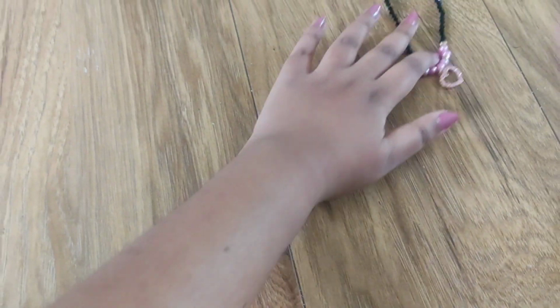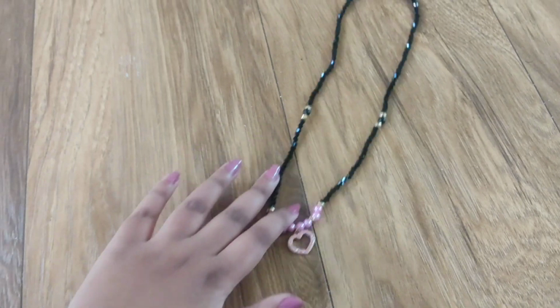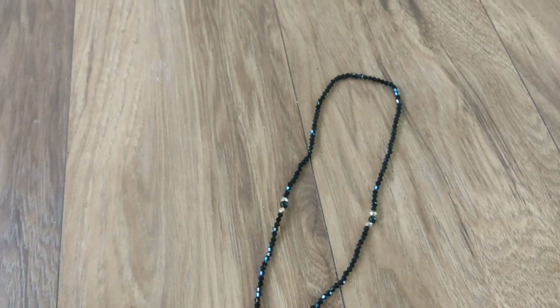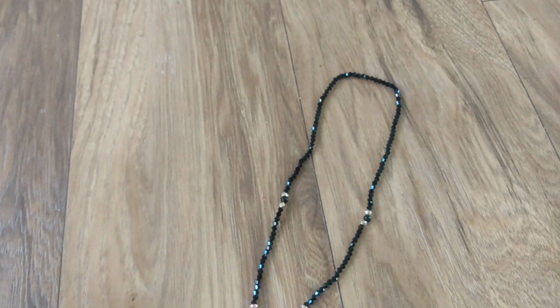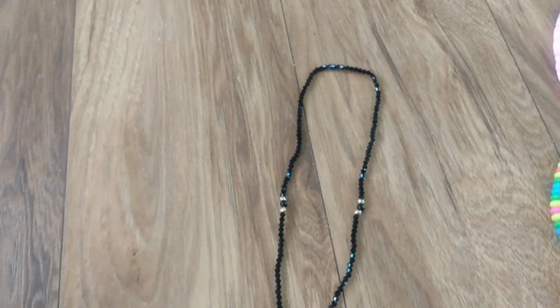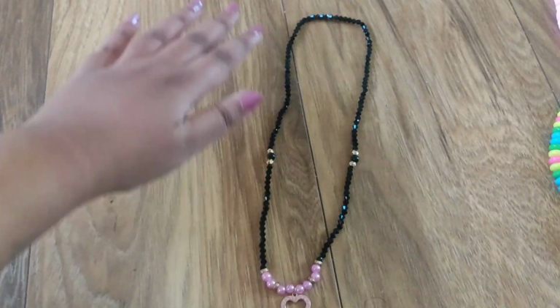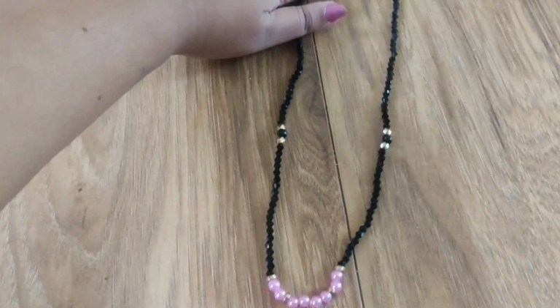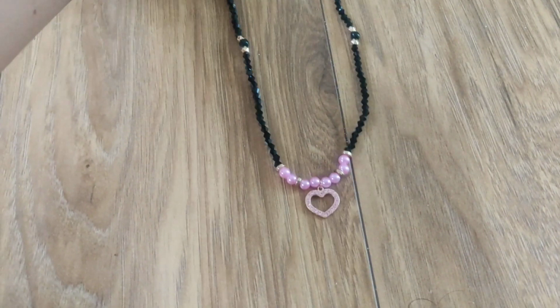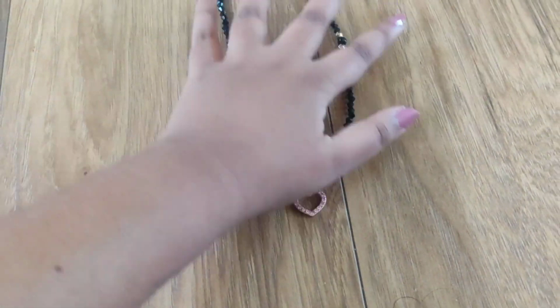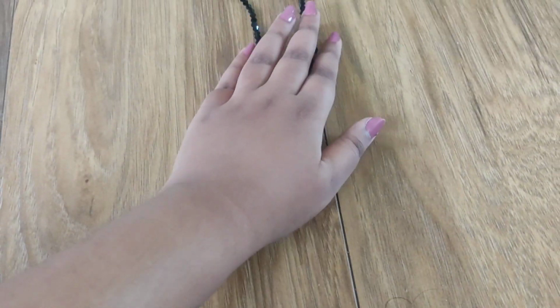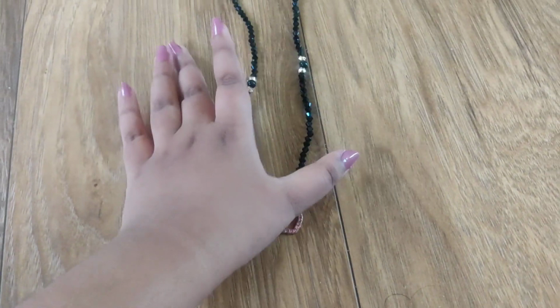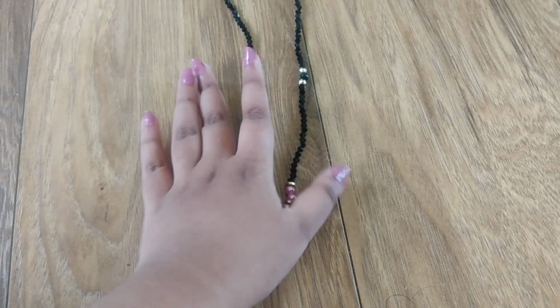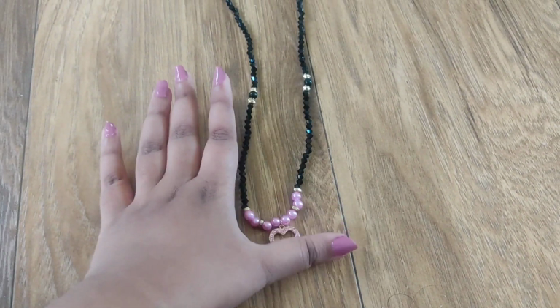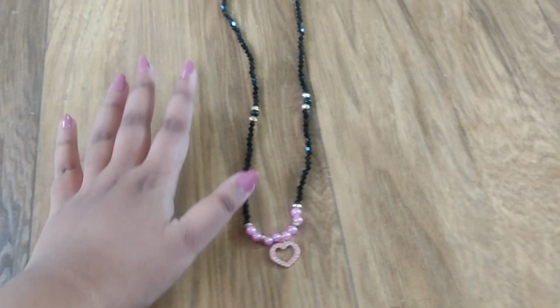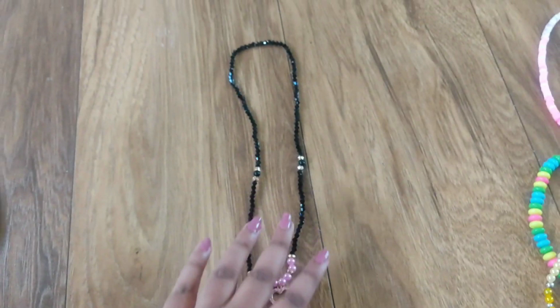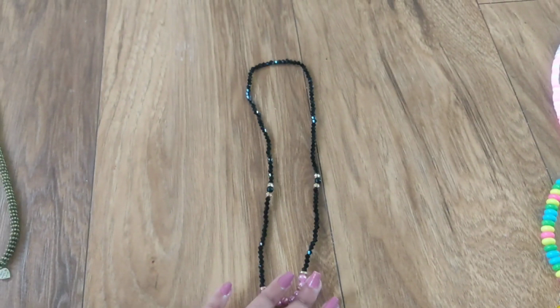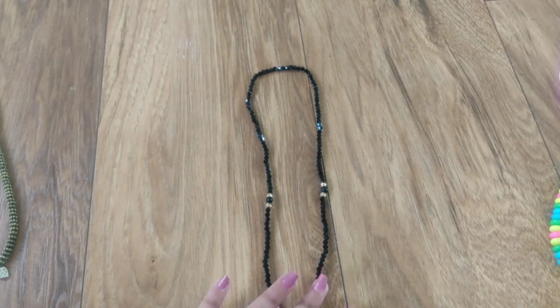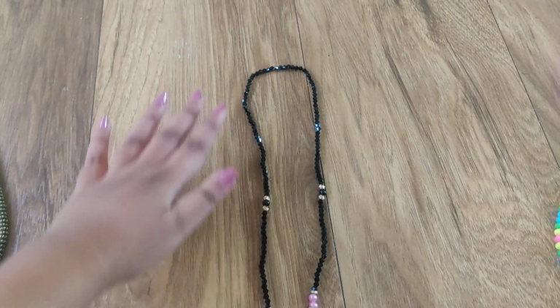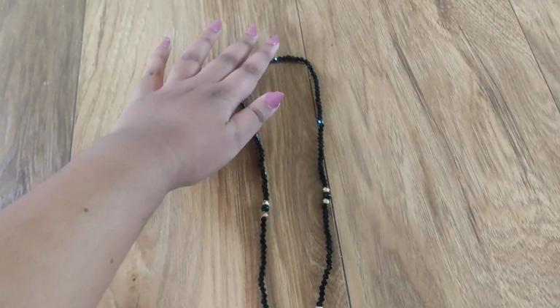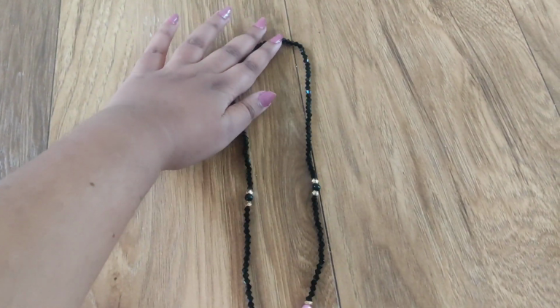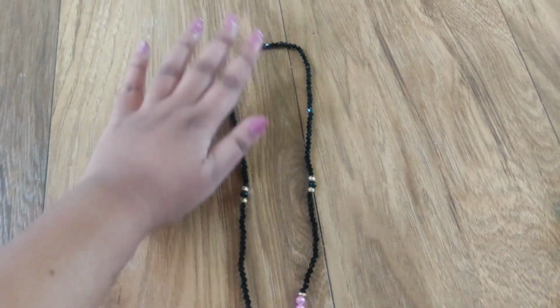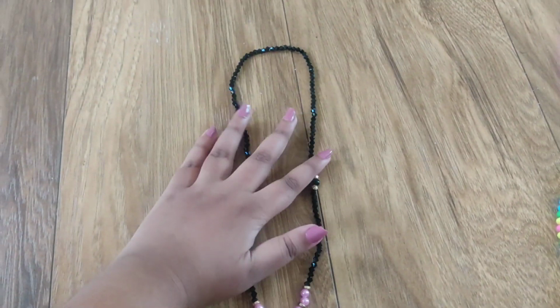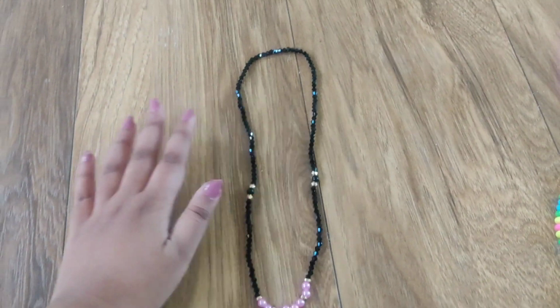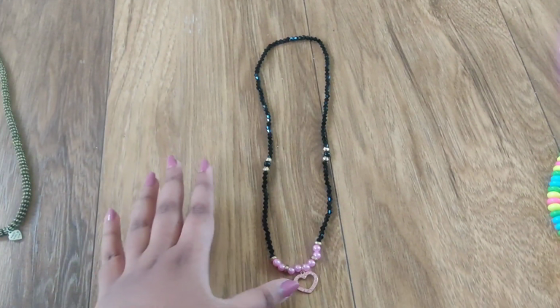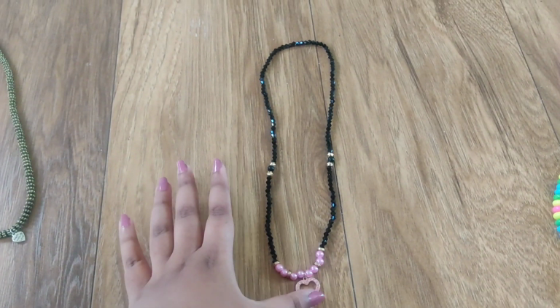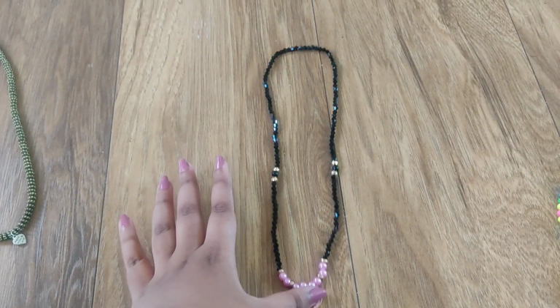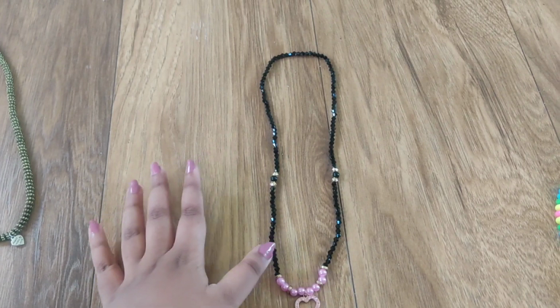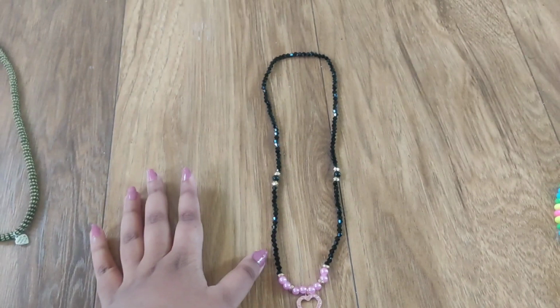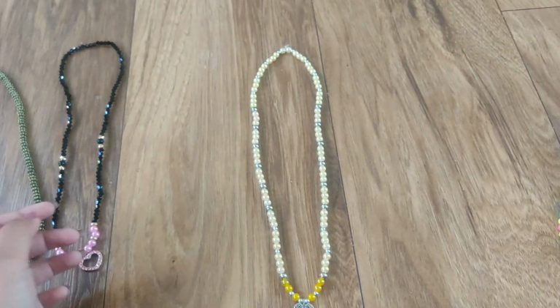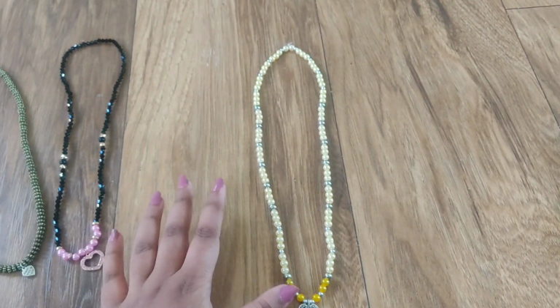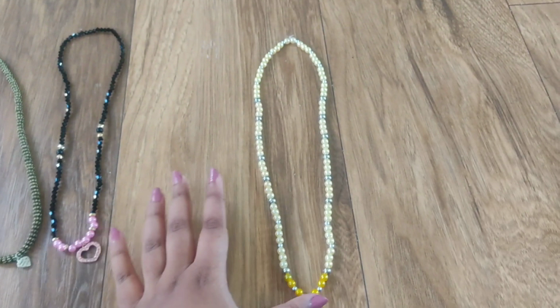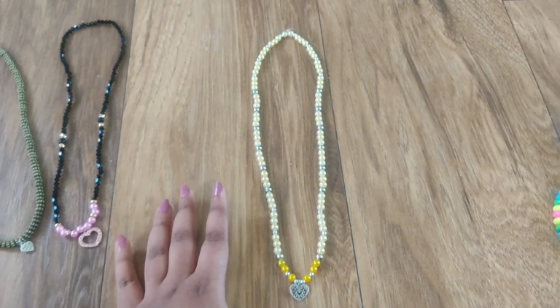Then this one is like Mangal Sutra type. This was my most favorite. I love wearing Mangal Sutras on a daily basis, so I thought of making this with a new design. I loved it. It has a glitteriness — the crystal glitters like anything.